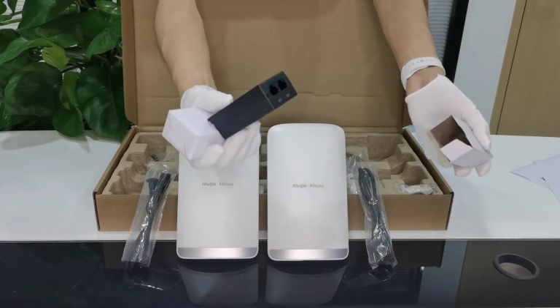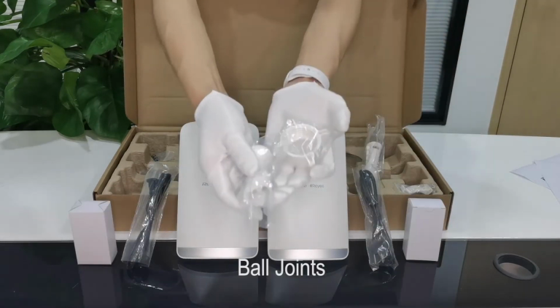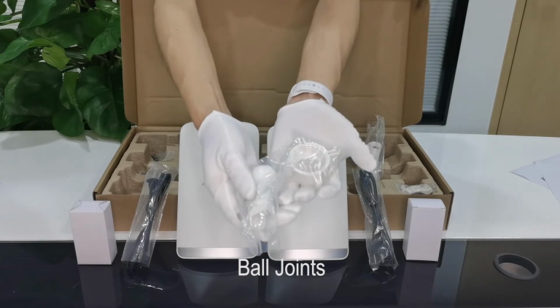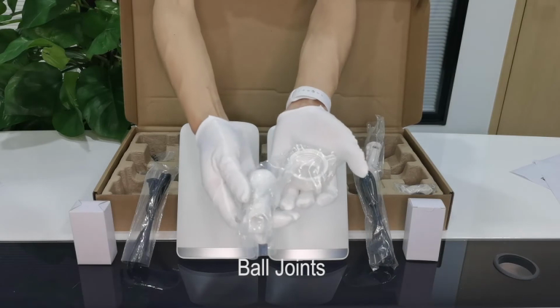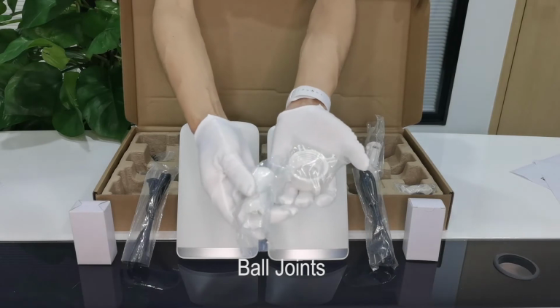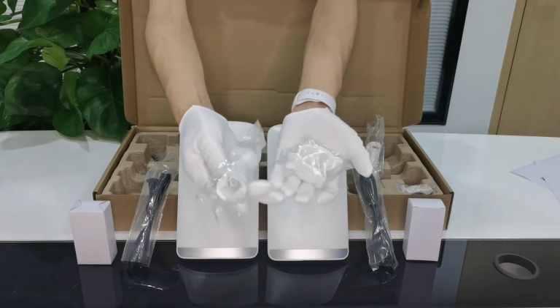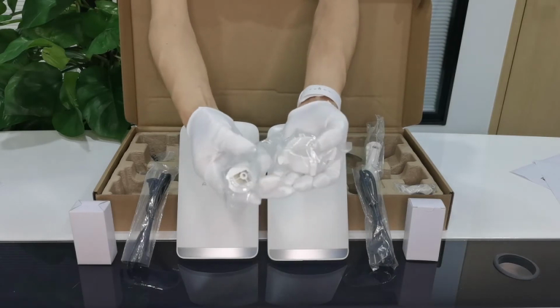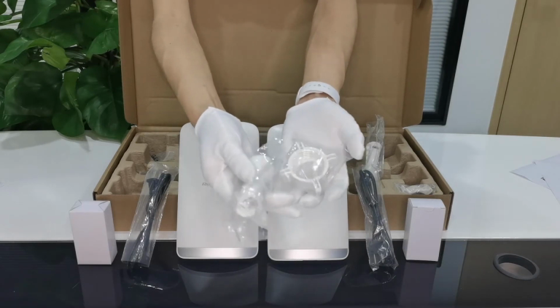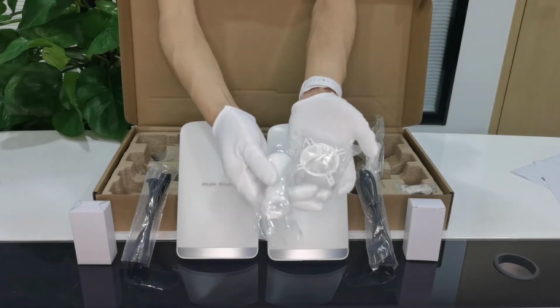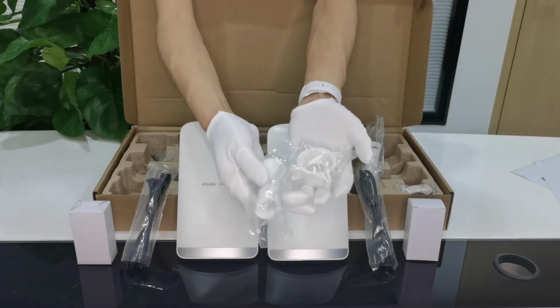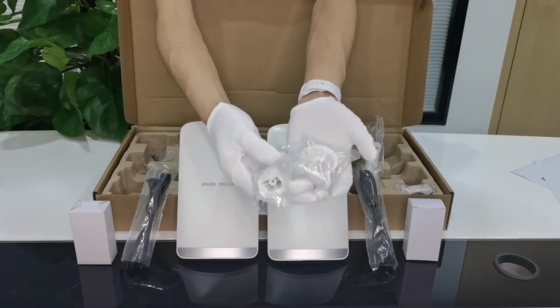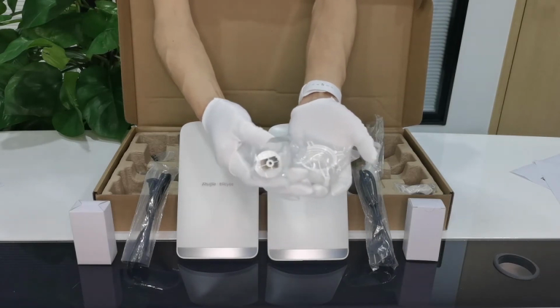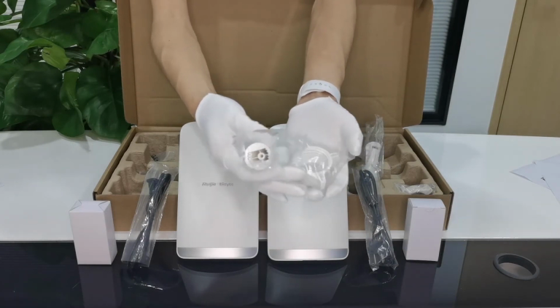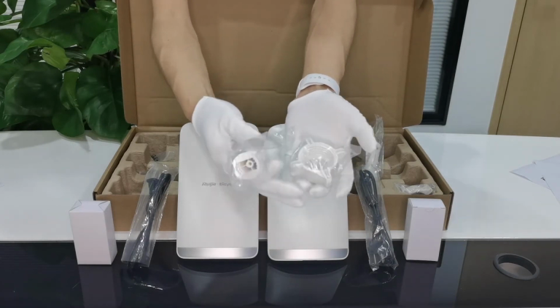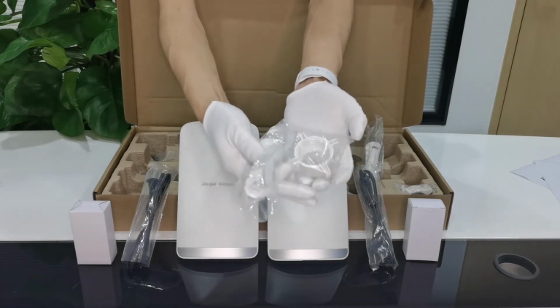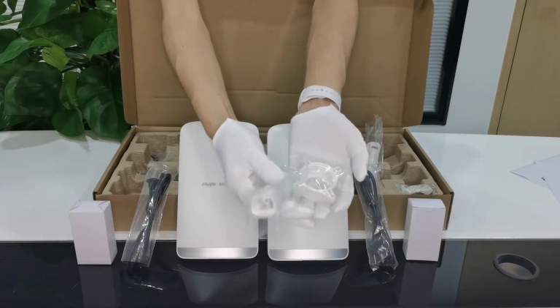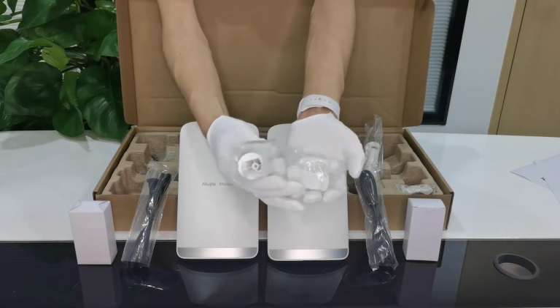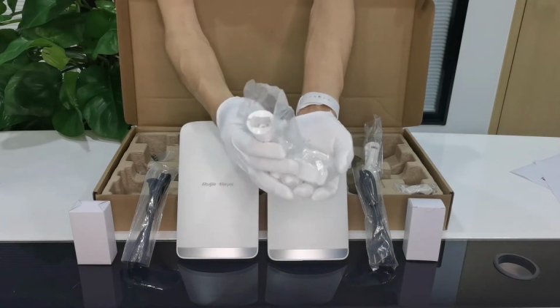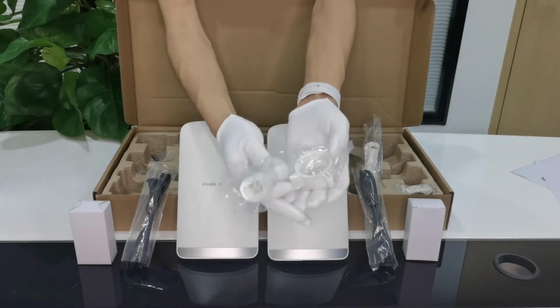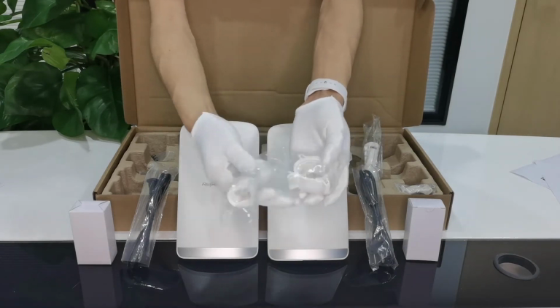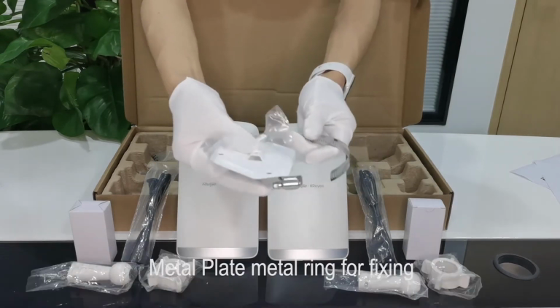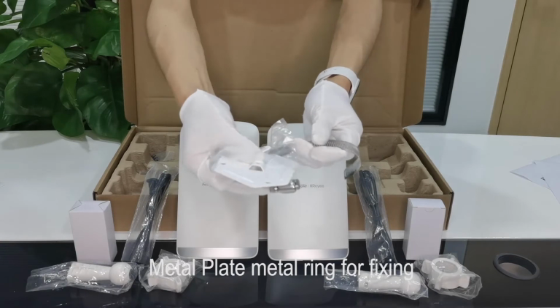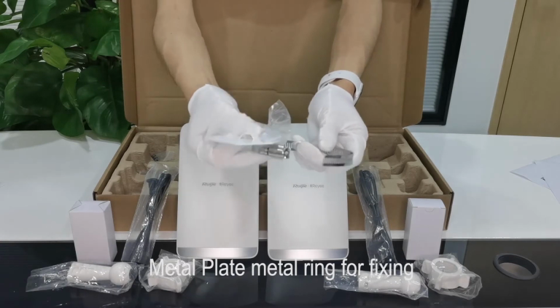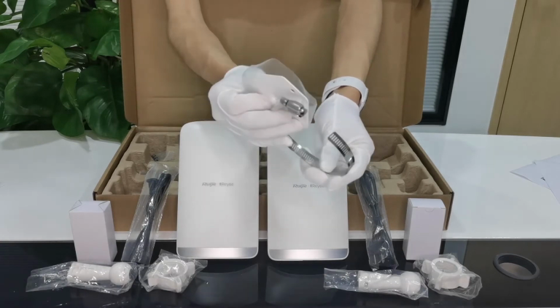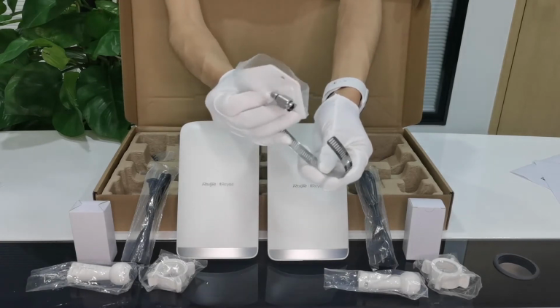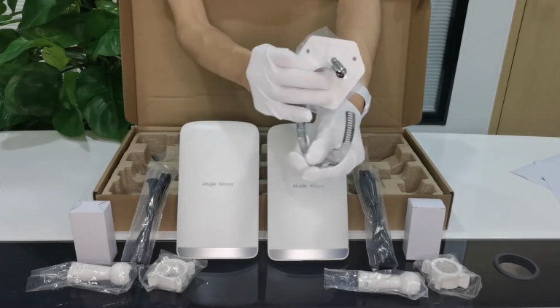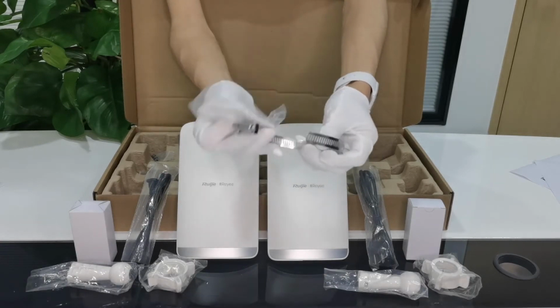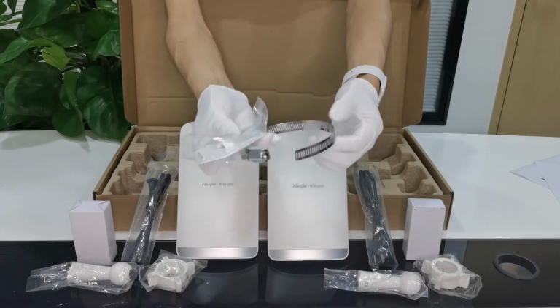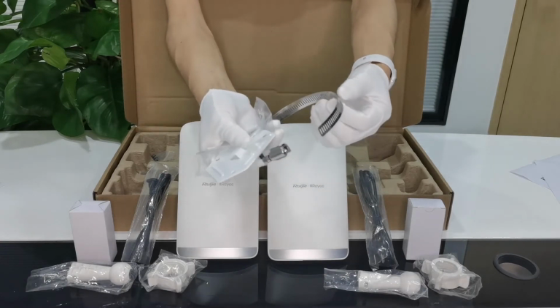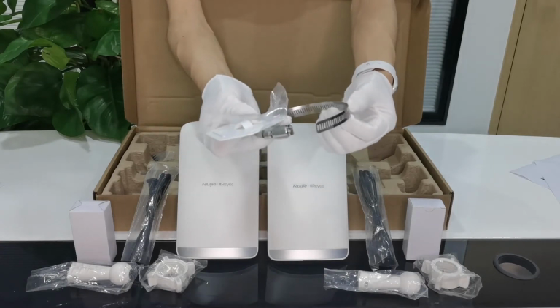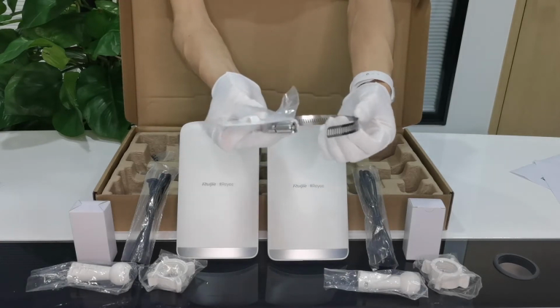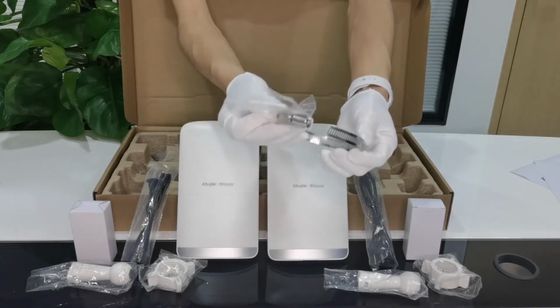Then we have the parts for the installation — this is for the wall-mounted installations. Then you have the fixing parts for the pillar-mounted installations.